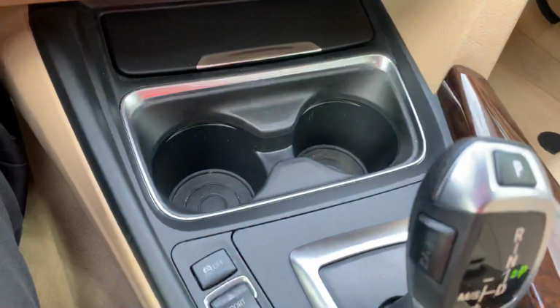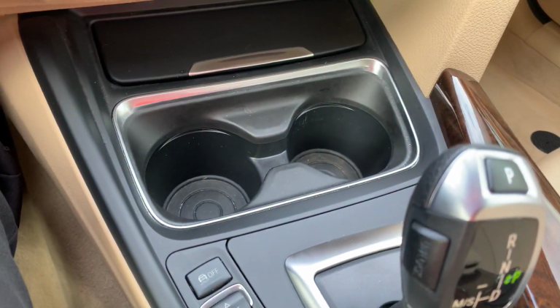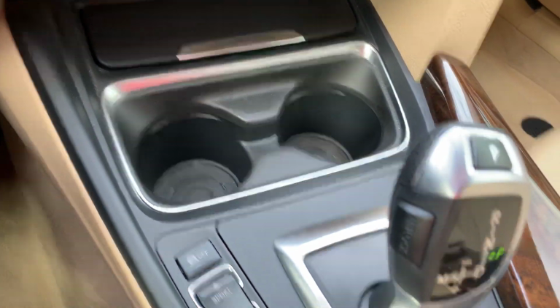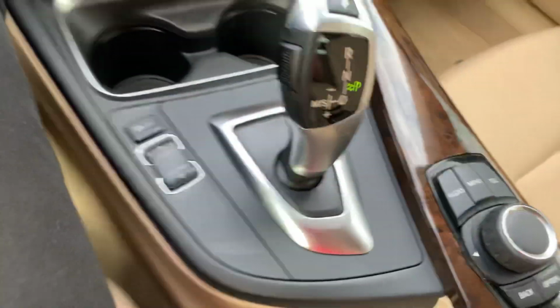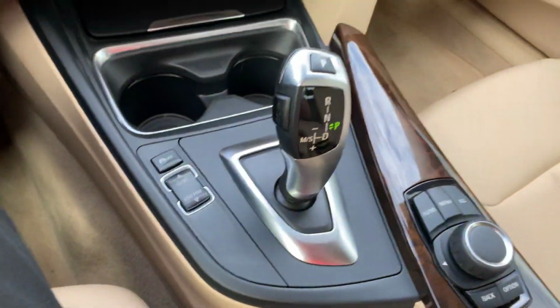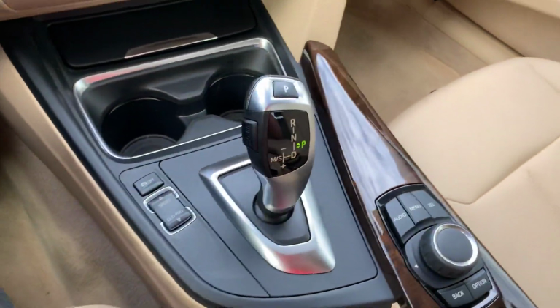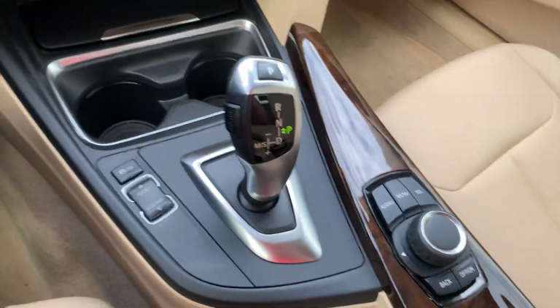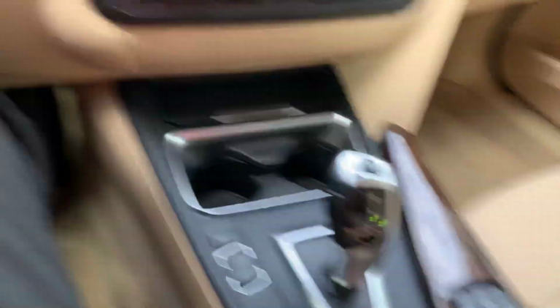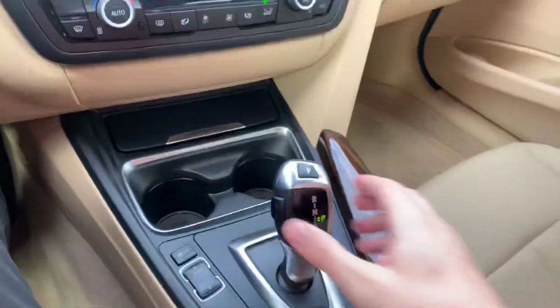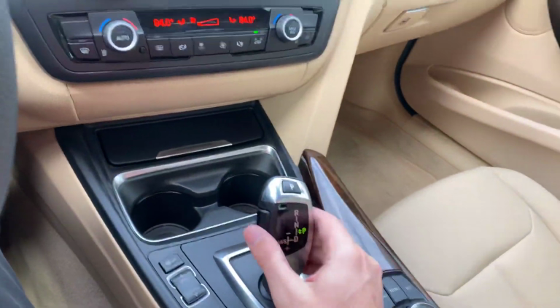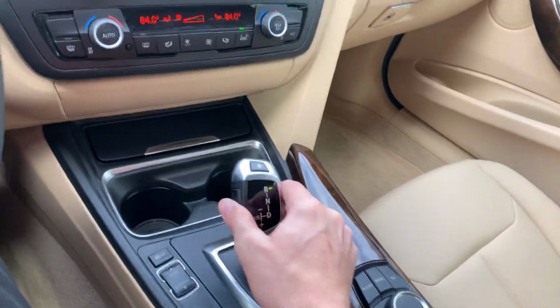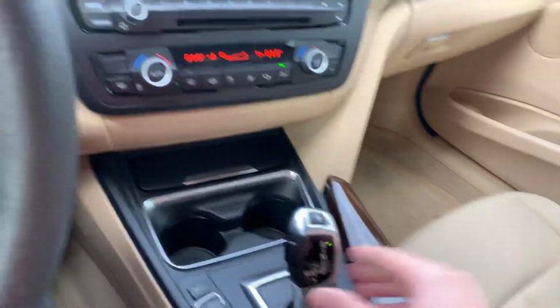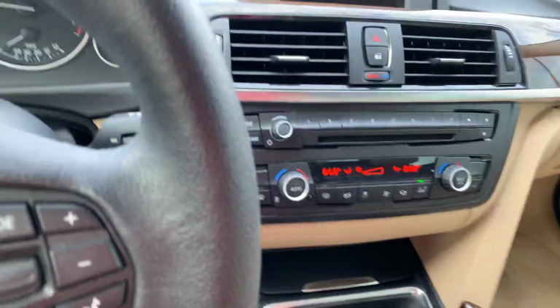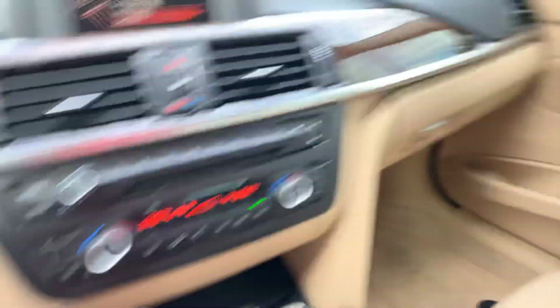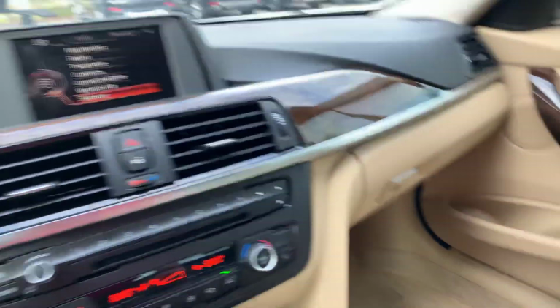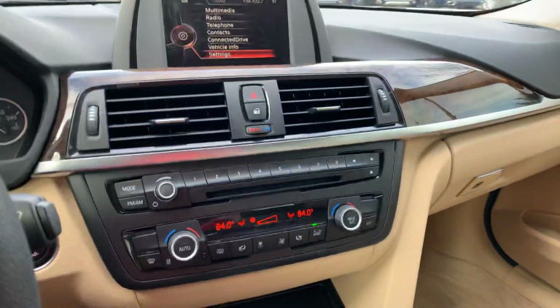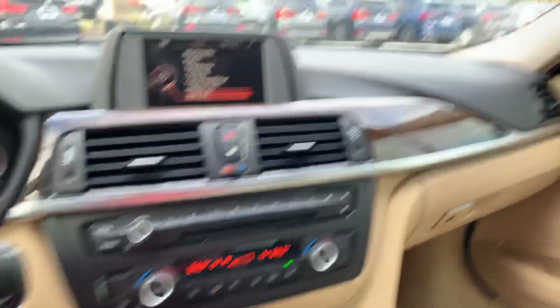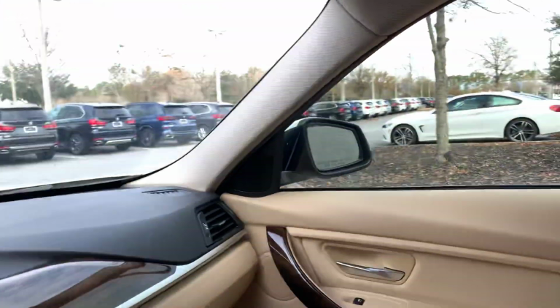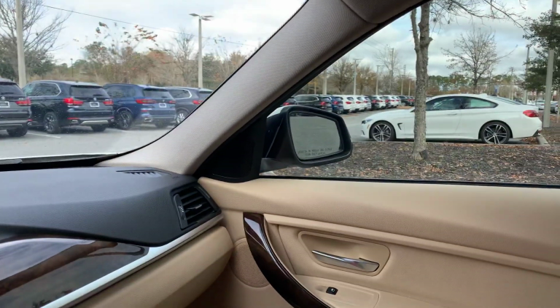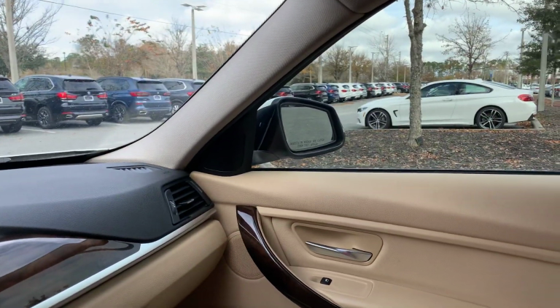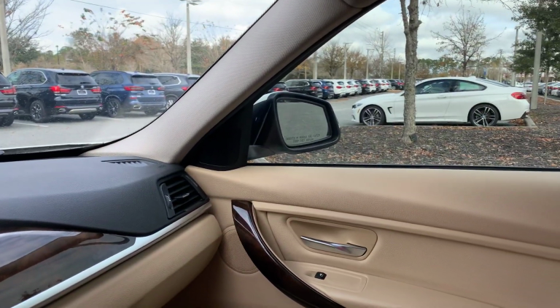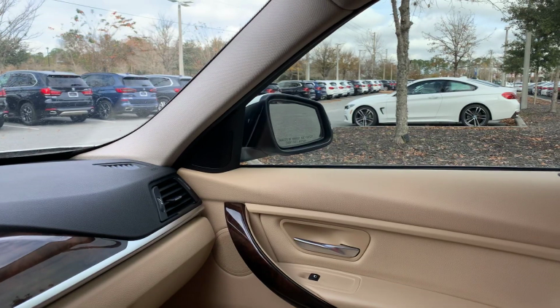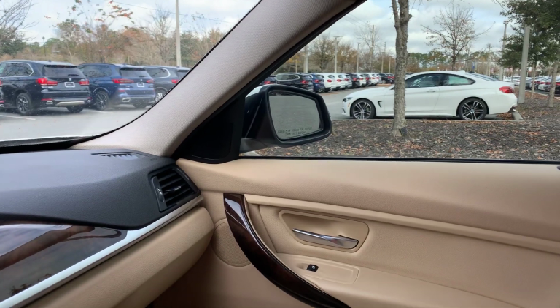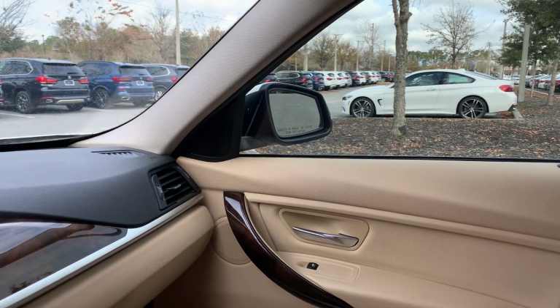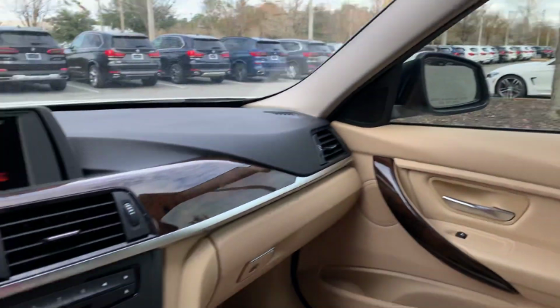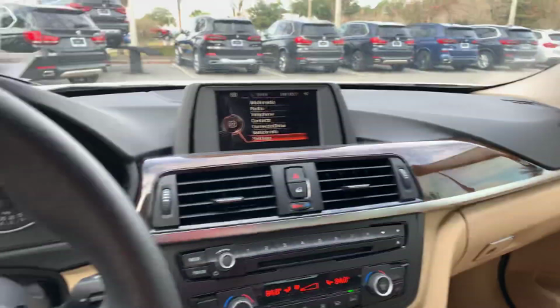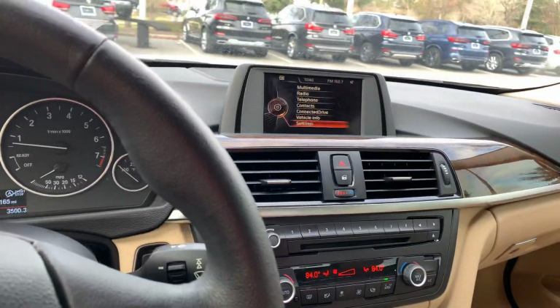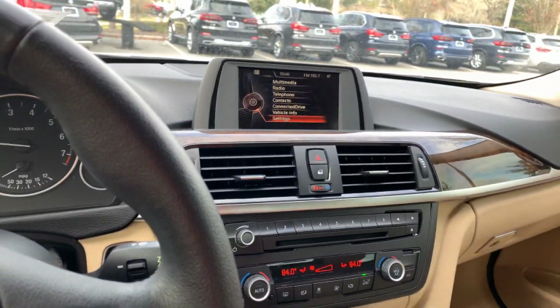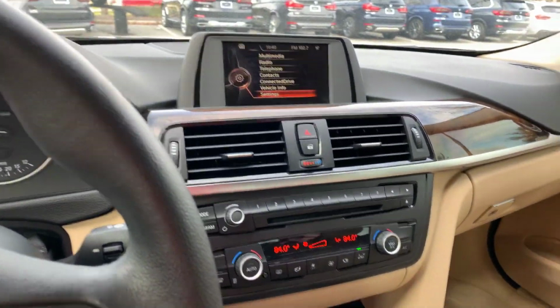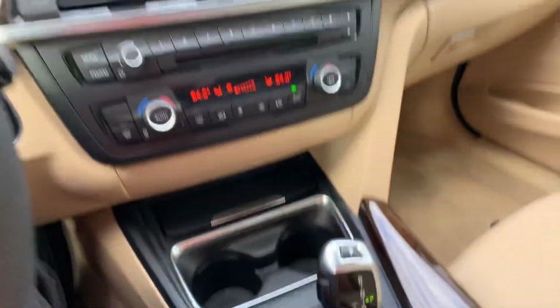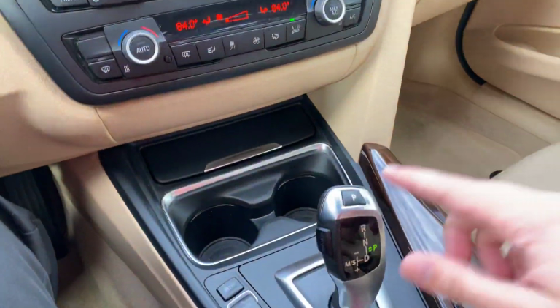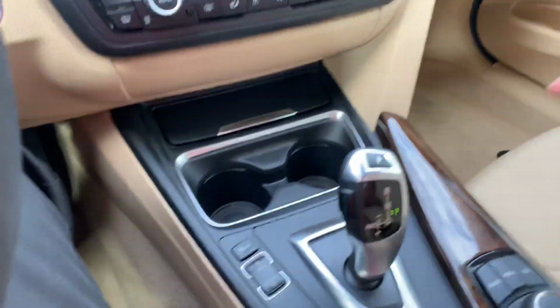Some shortcuts and AC controls are in the middle there, as well as two cup holders and then the transmission right there. Anytime you put the car in reverse, the mirror will fold right there to help you view the parking lines. To put it in park, you just press that button.